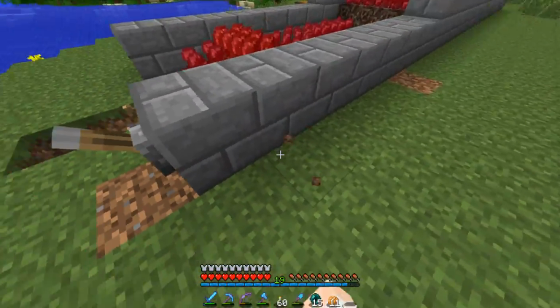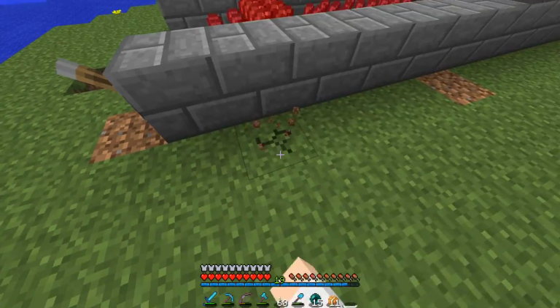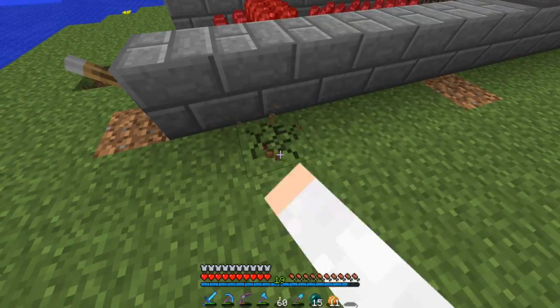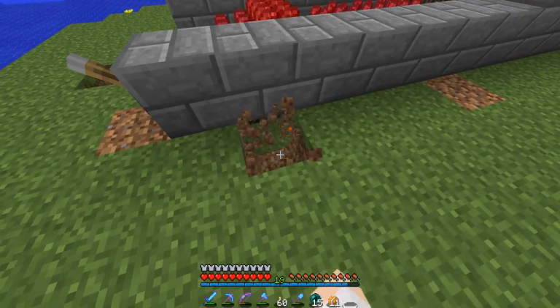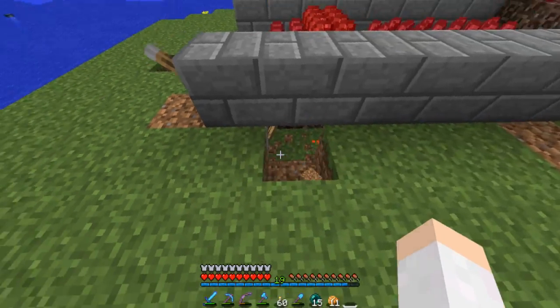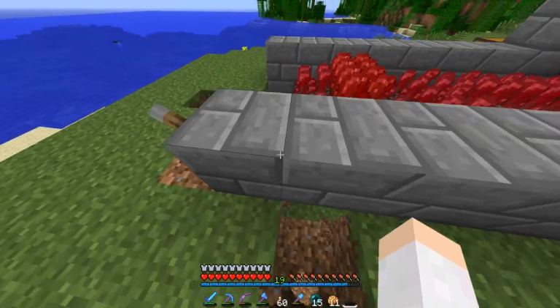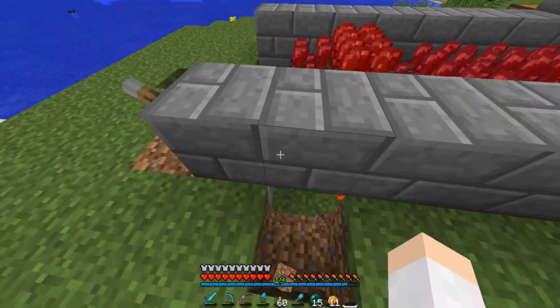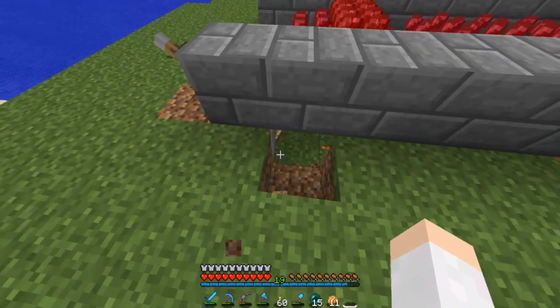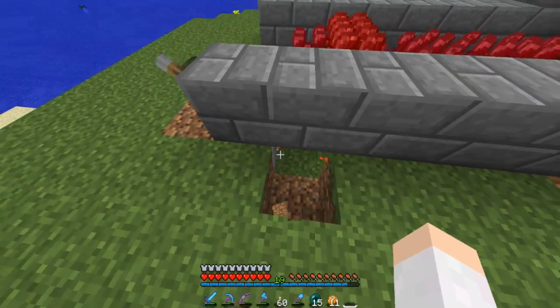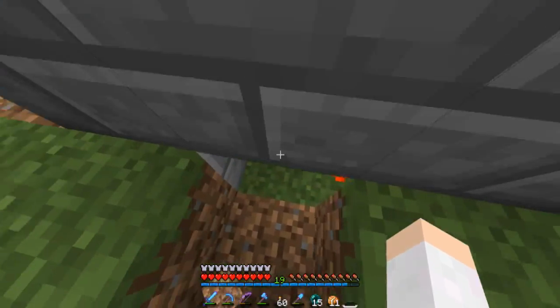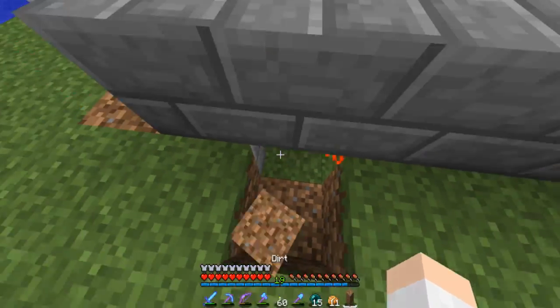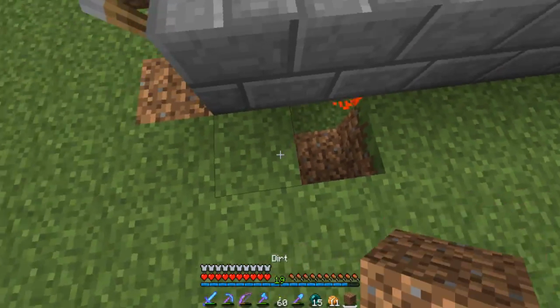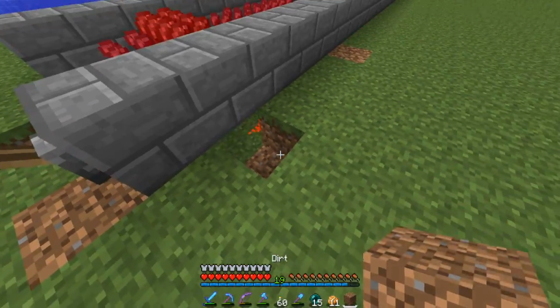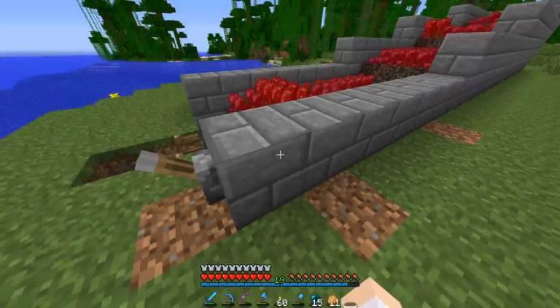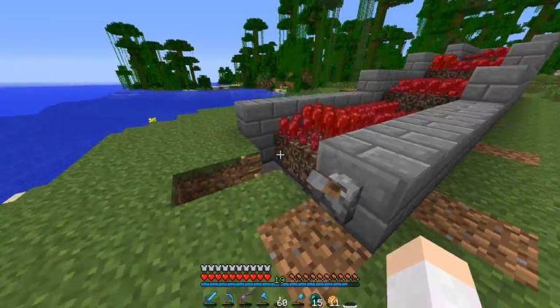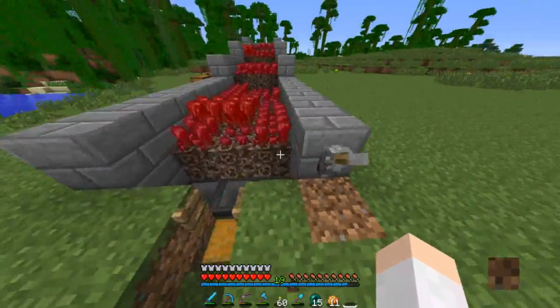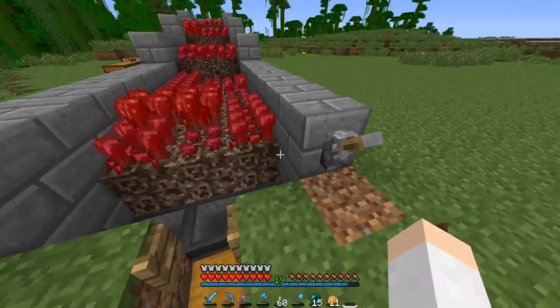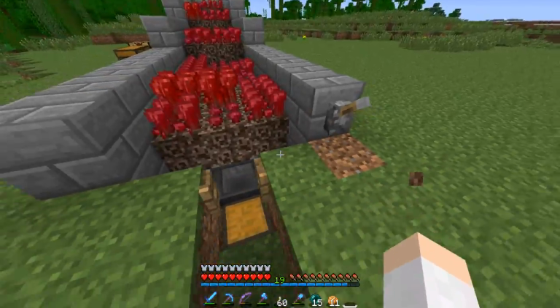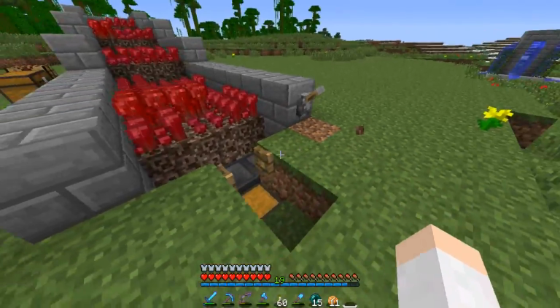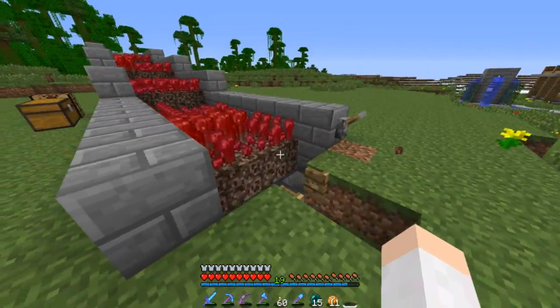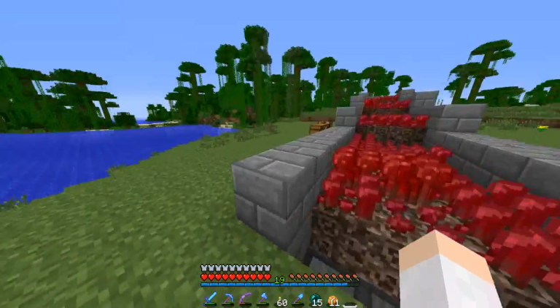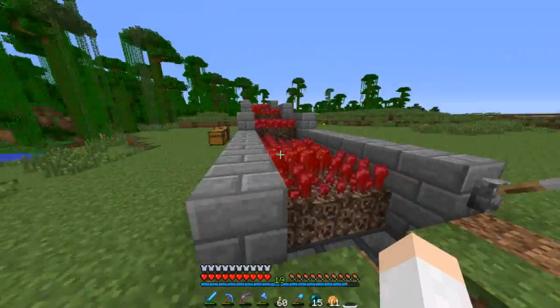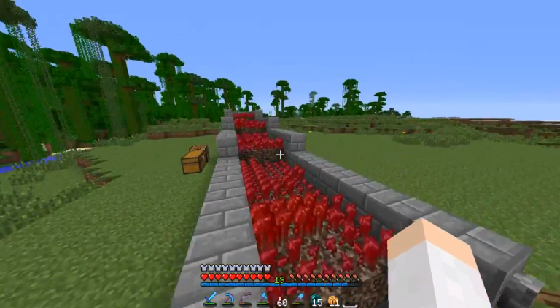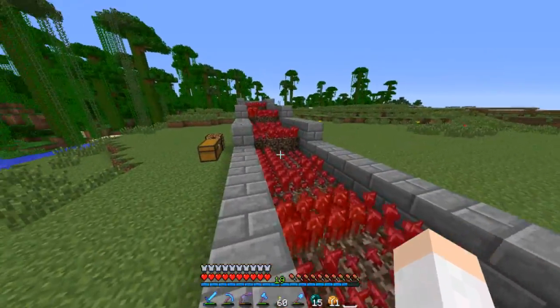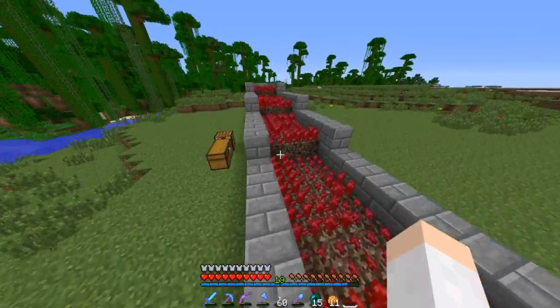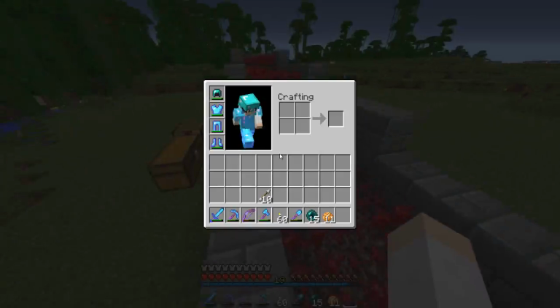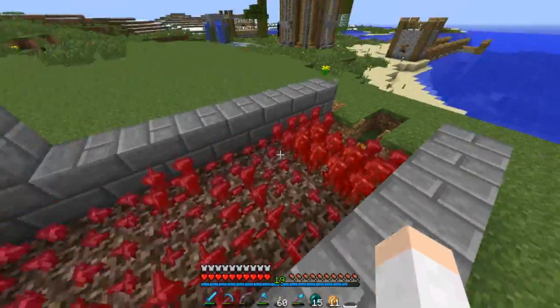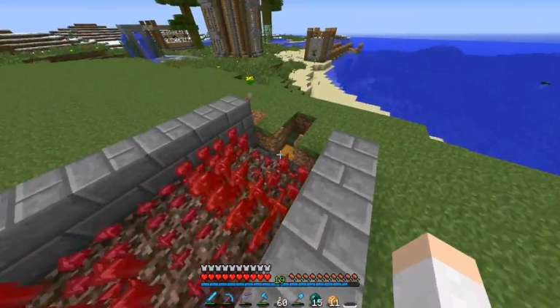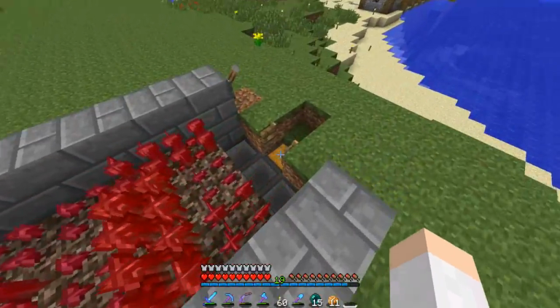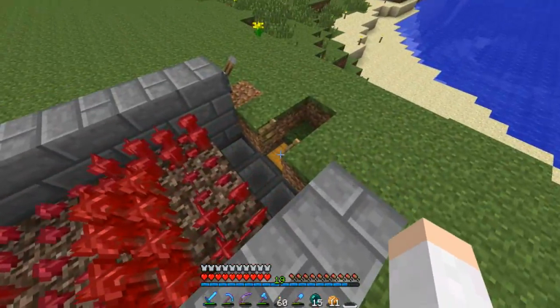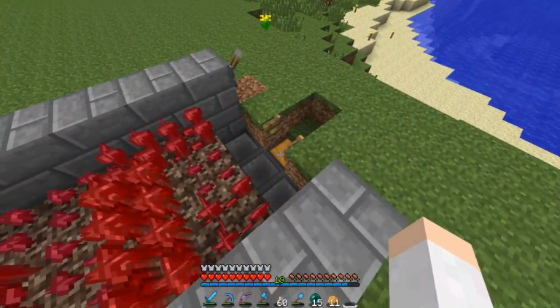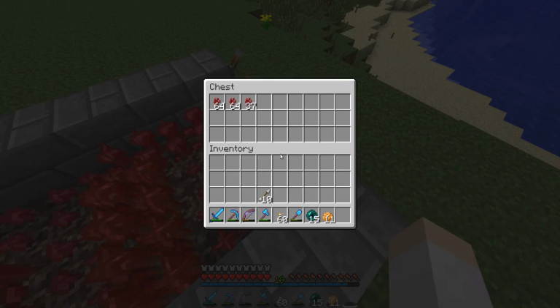I added a torch here as well so the water wouldn't flow in there once it went down here. Yeah, so it actually works now and I've been harvesting some nether wart down here.